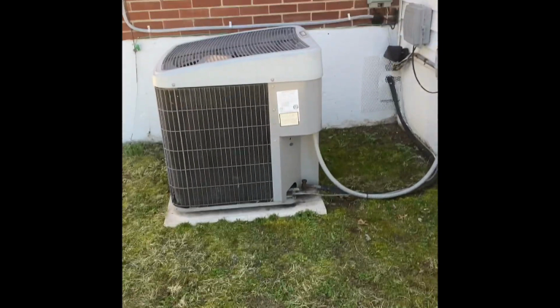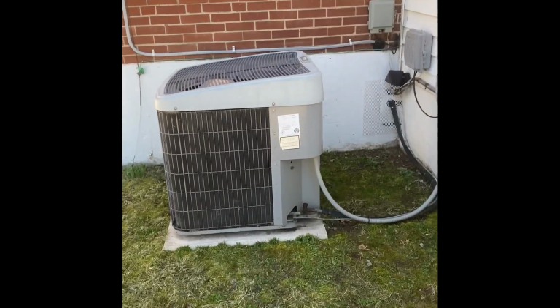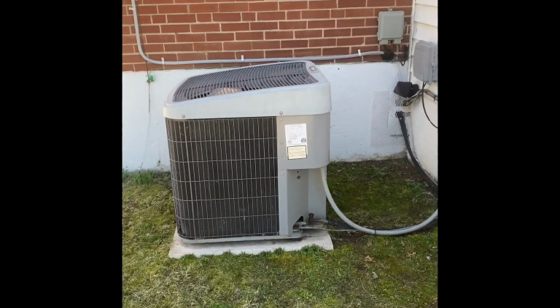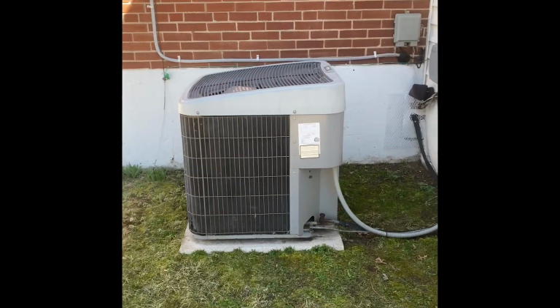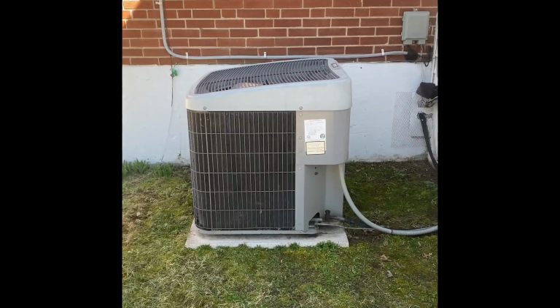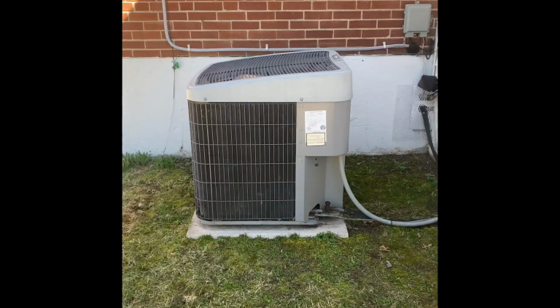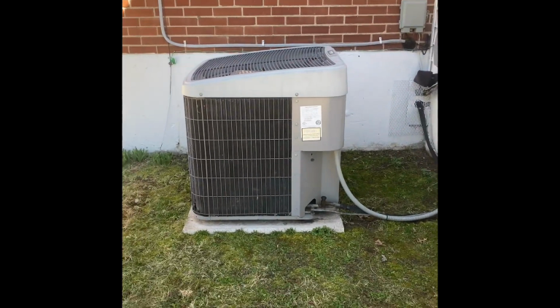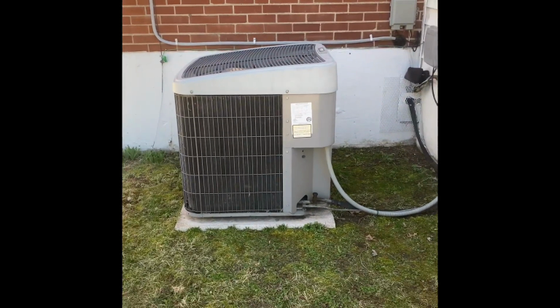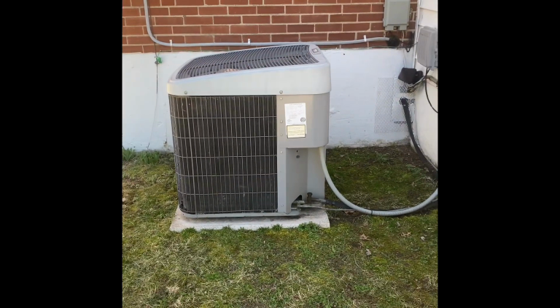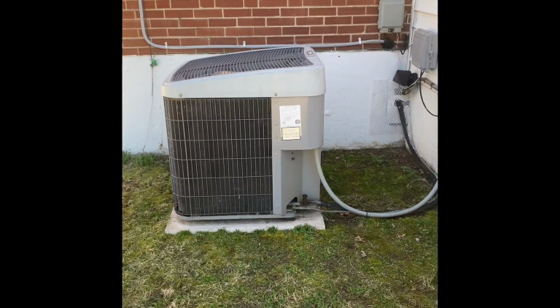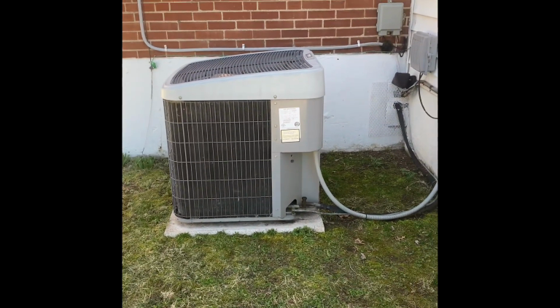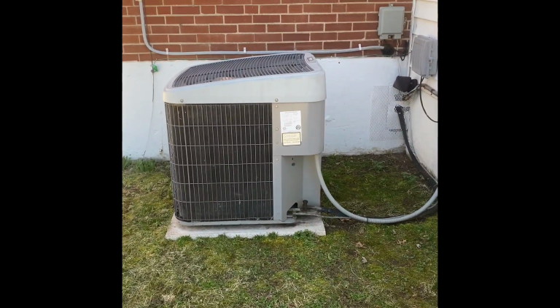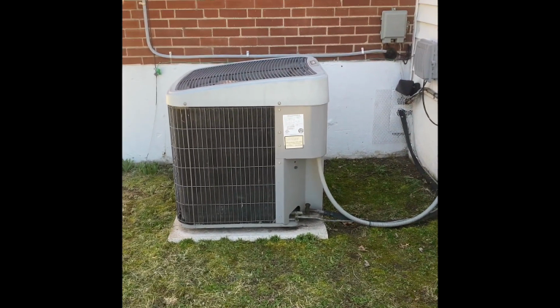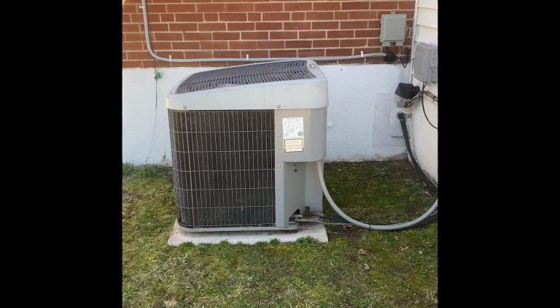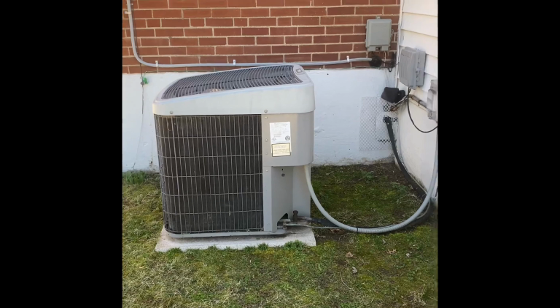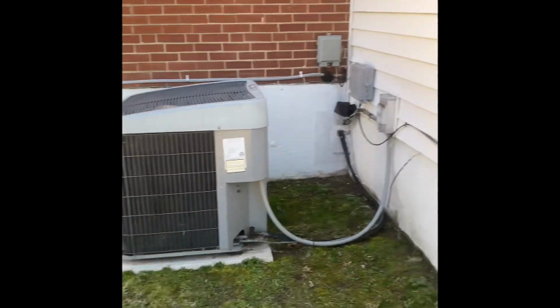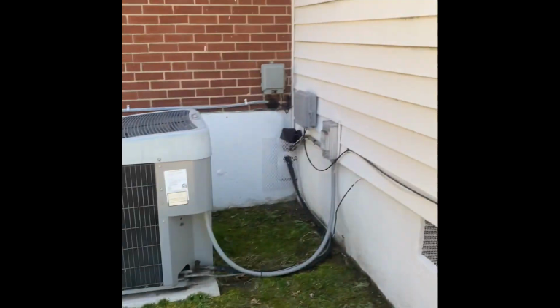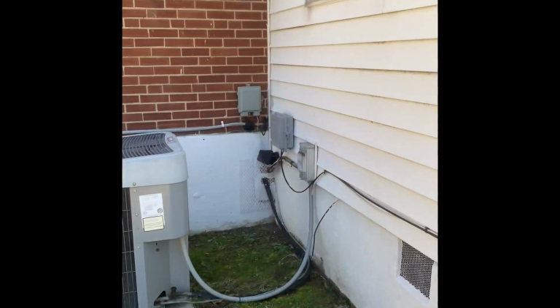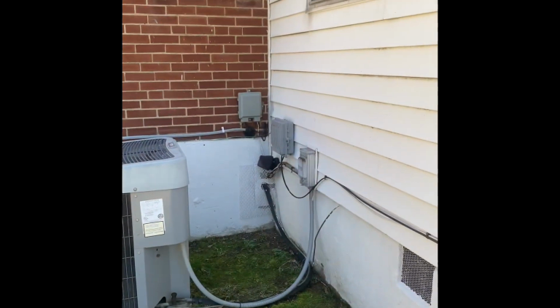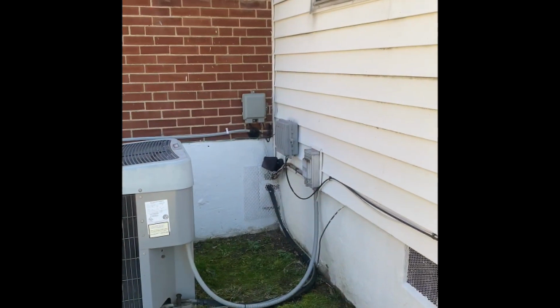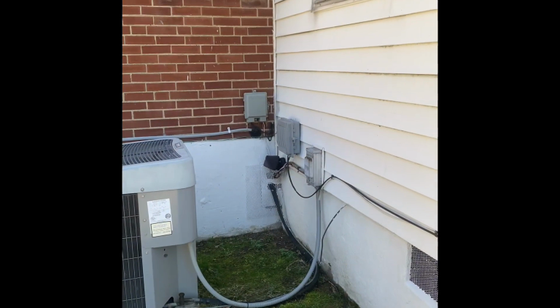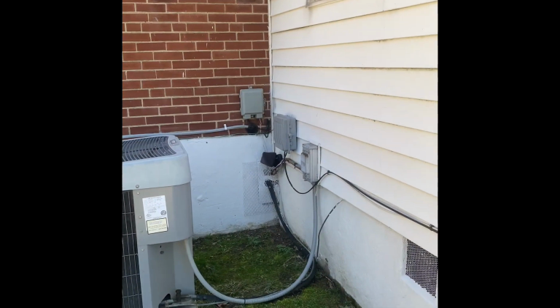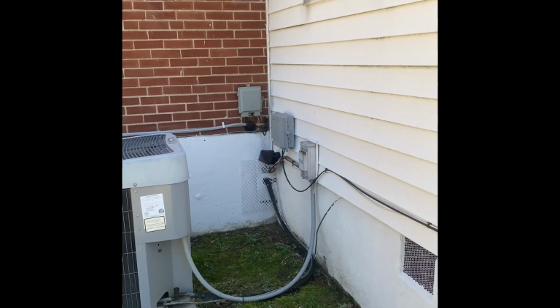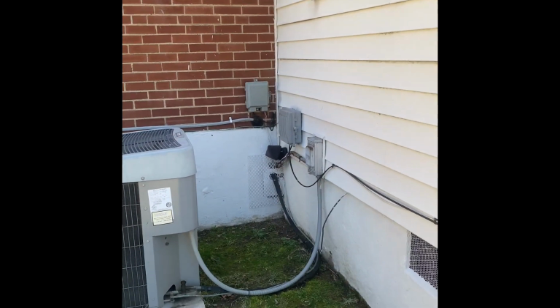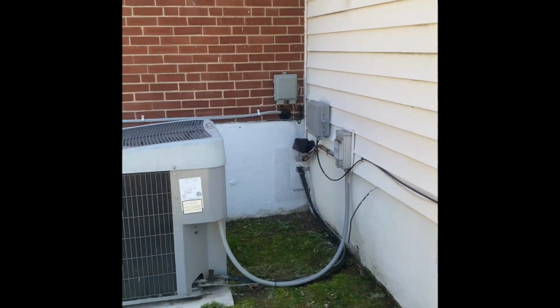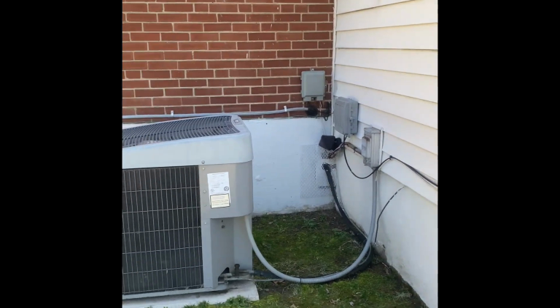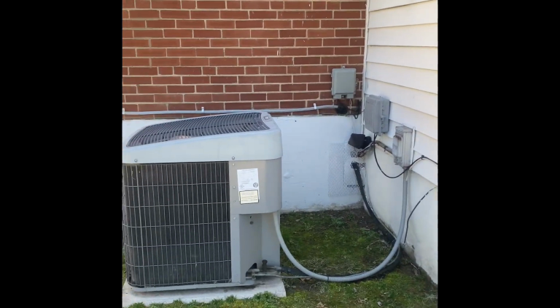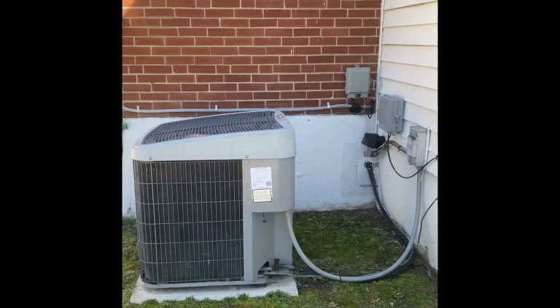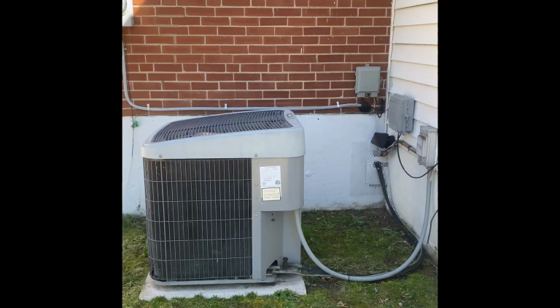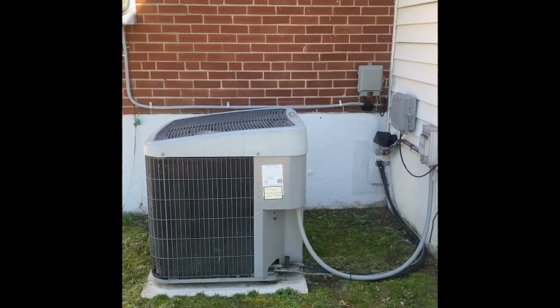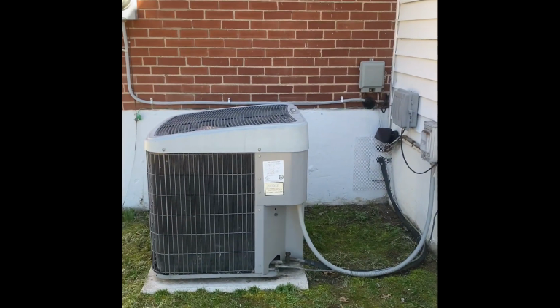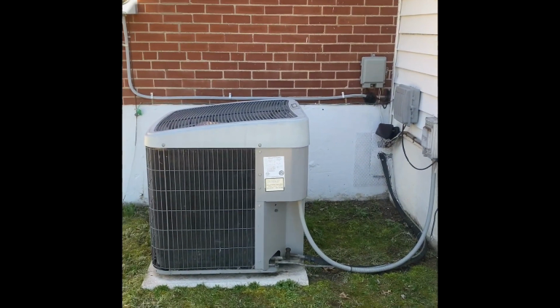And here's that condenser — we'll pull this thing up and set our new one back down in the same location. New disconnect box there on the wall, new electrical whip, and we'll flush and pressure test the lineset.